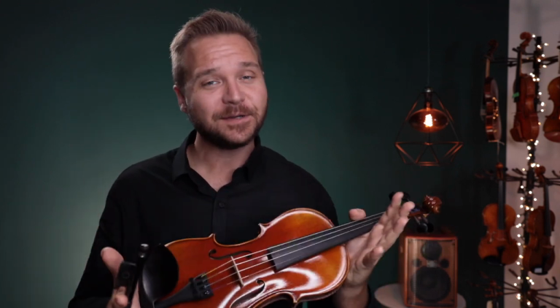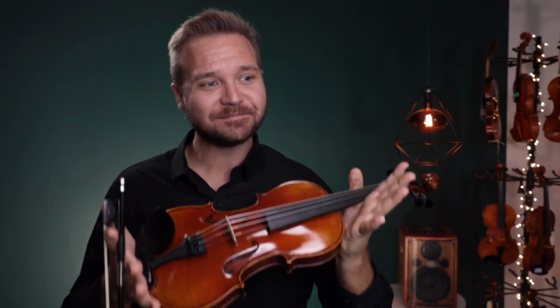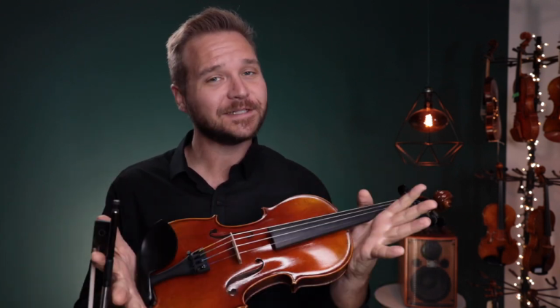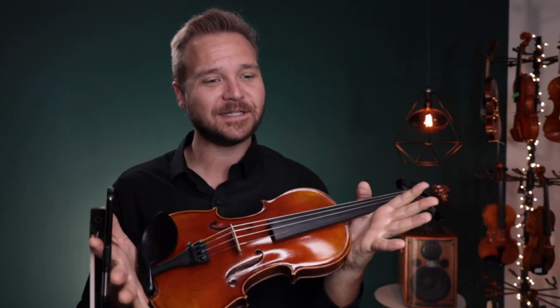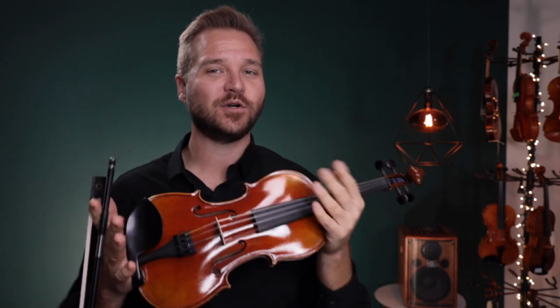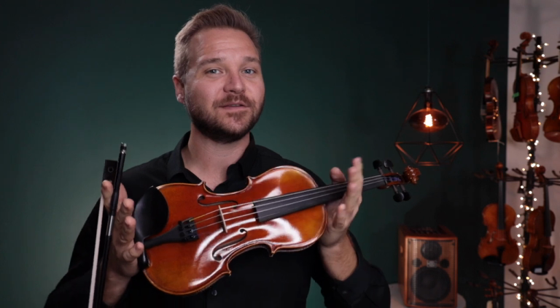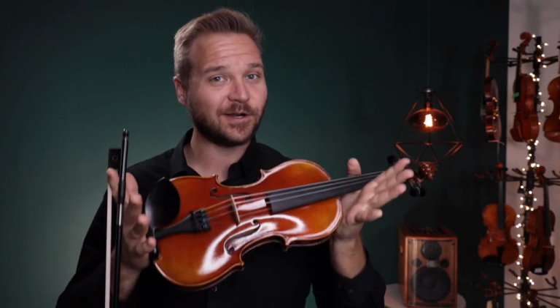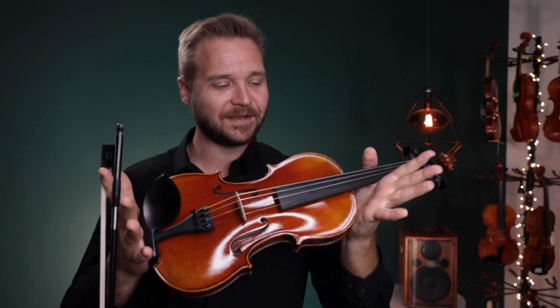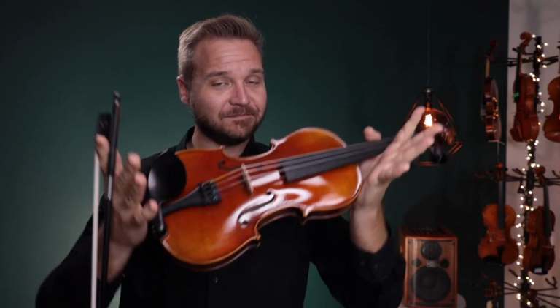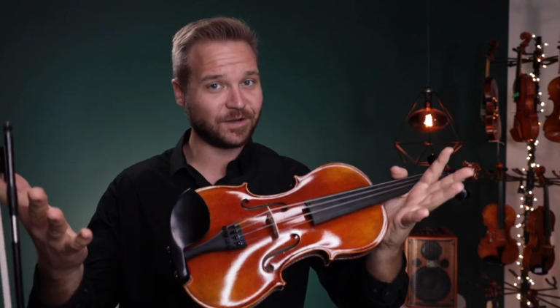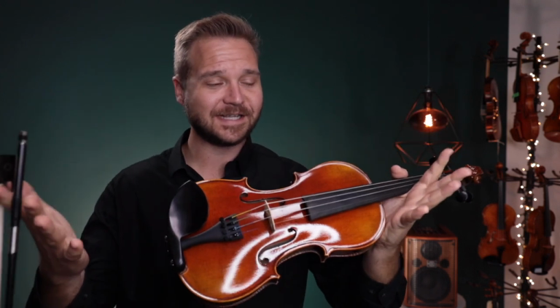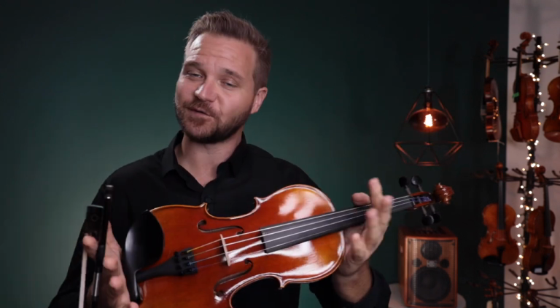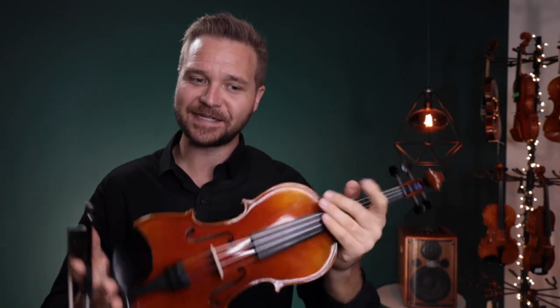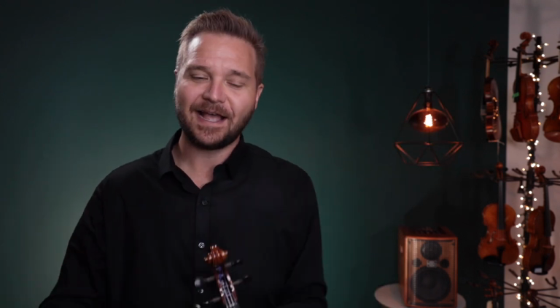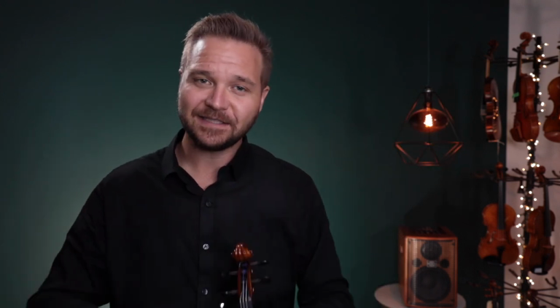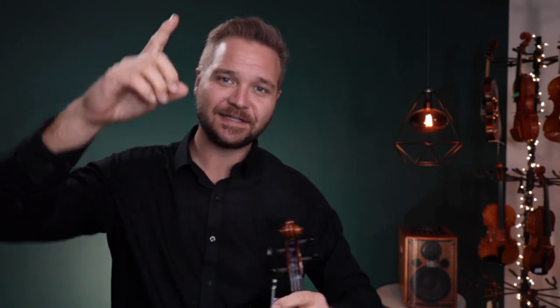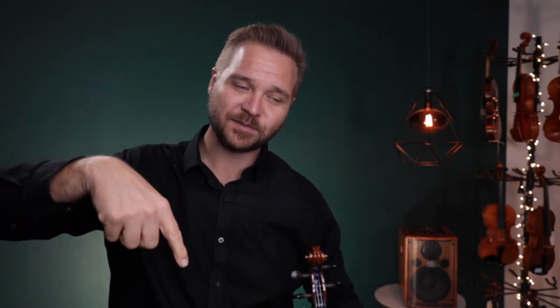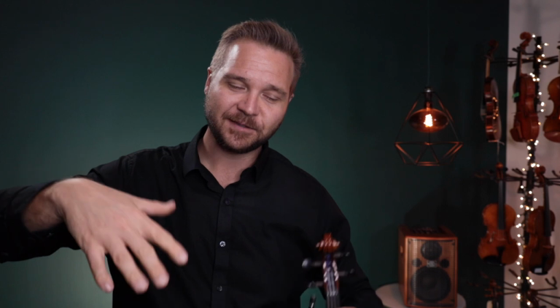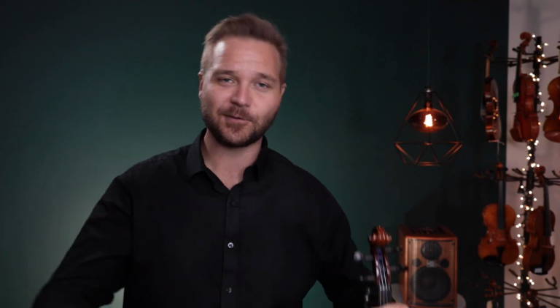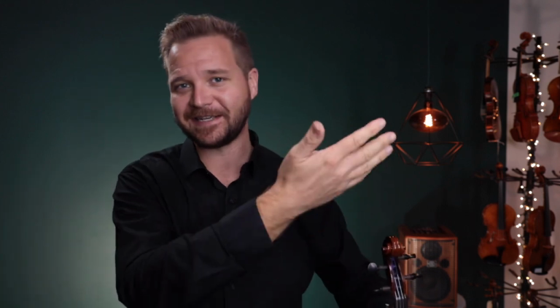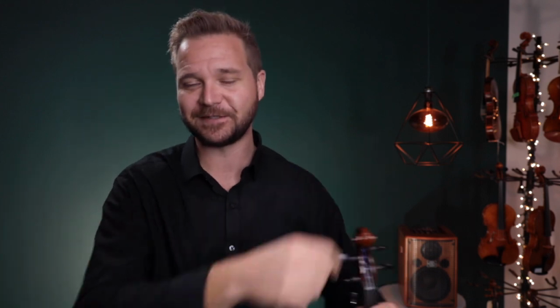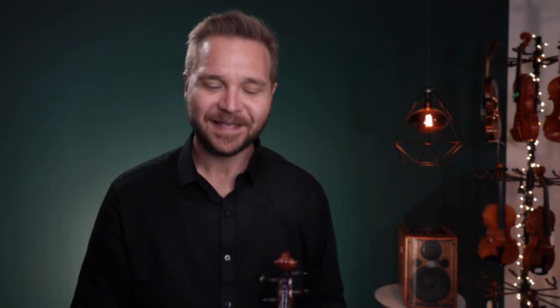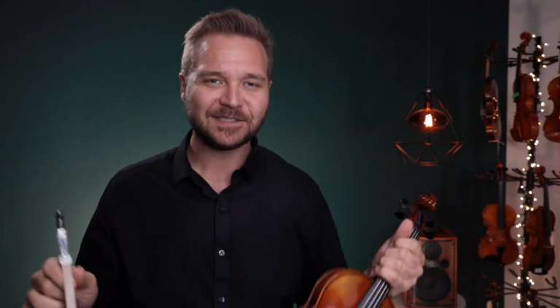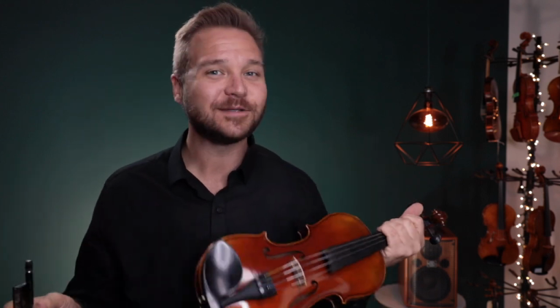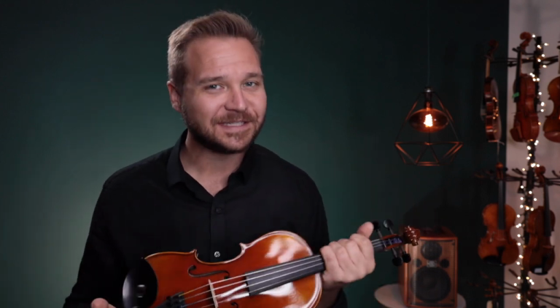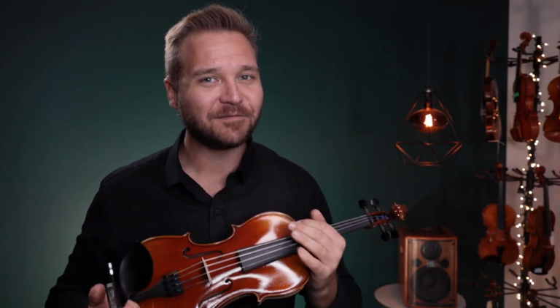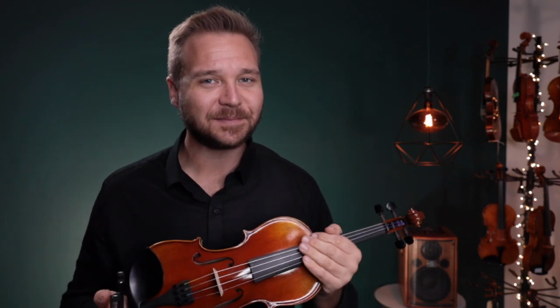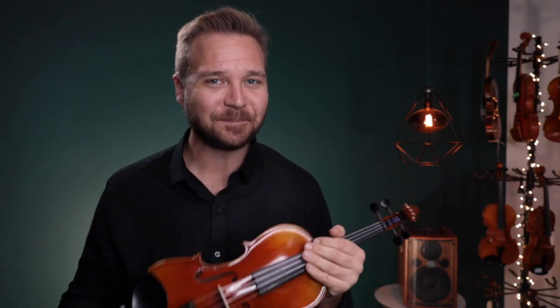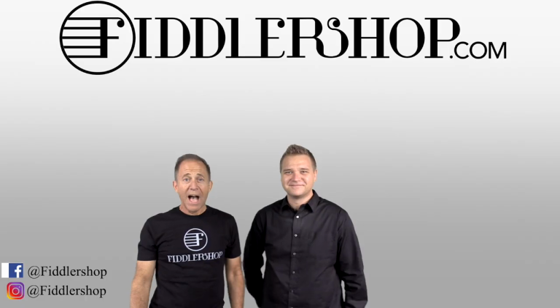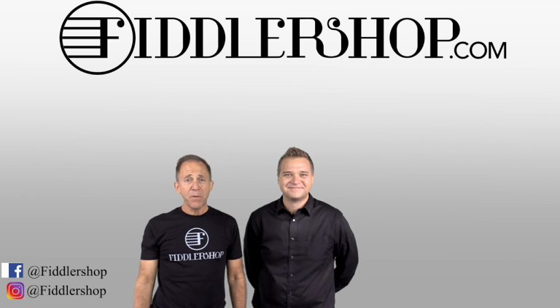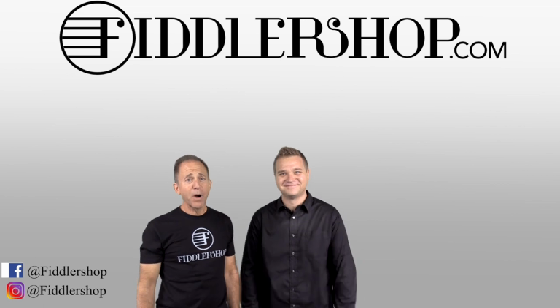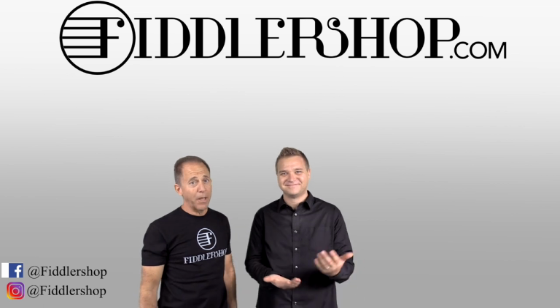Everybody else, if you're watching this and you'd like to learn more about the Fiddler Man Artist Violin — fractional sizes or full size — I've got links for it in the description box below. Thanks so much, and we look forward to seeing you at FiddlerShop.com. I hope that was informative and helpful.